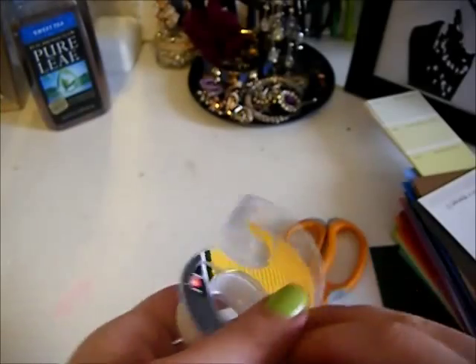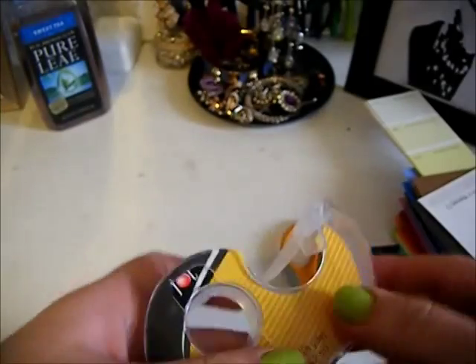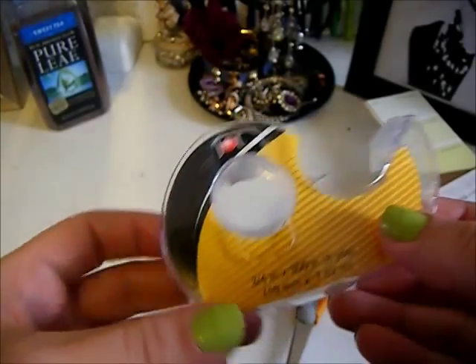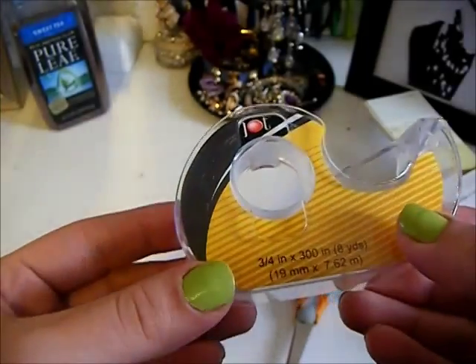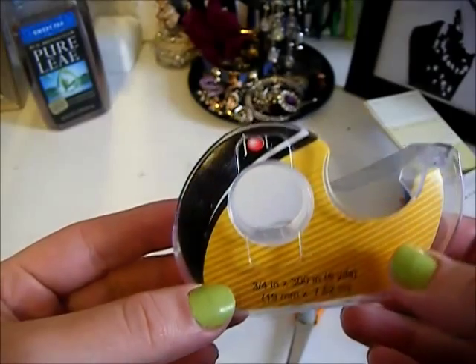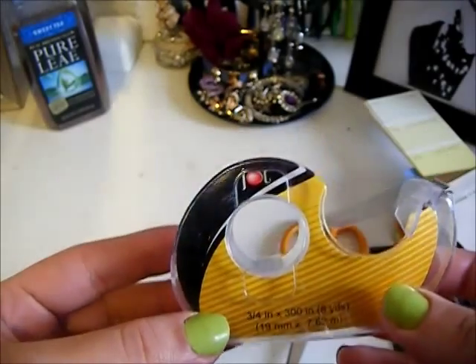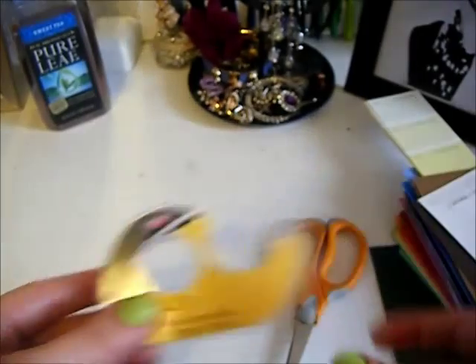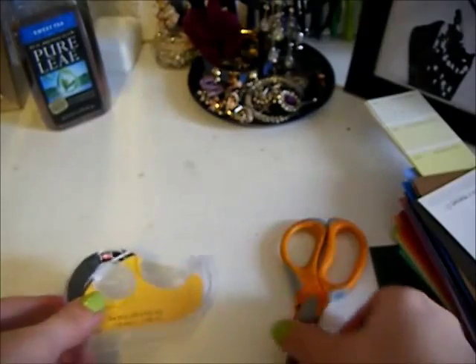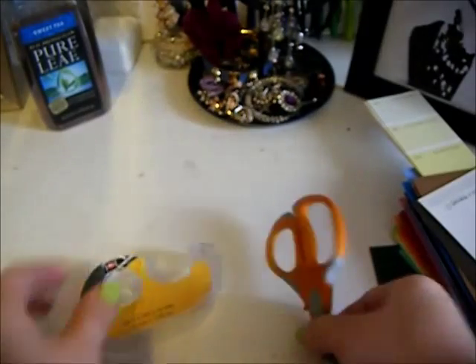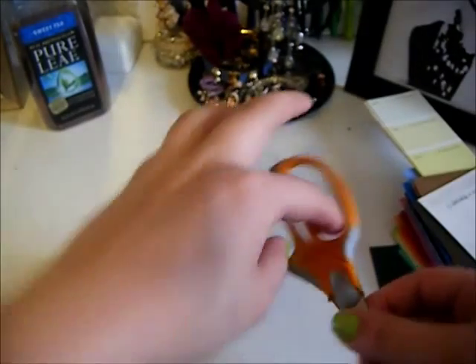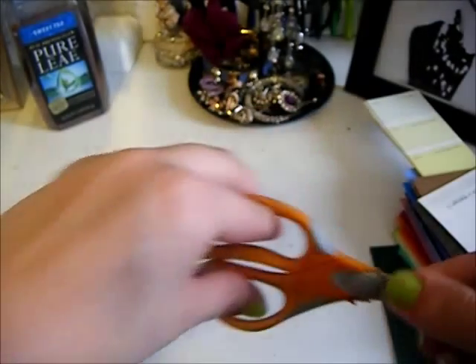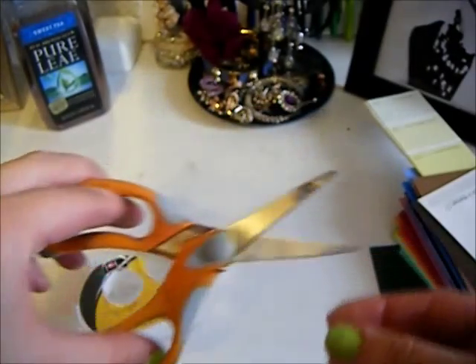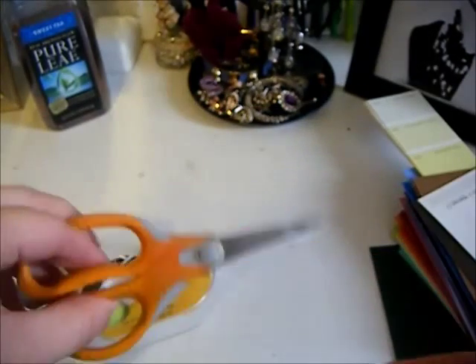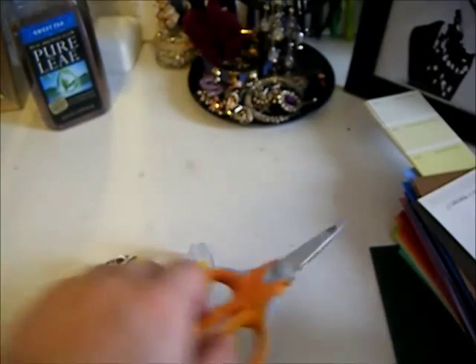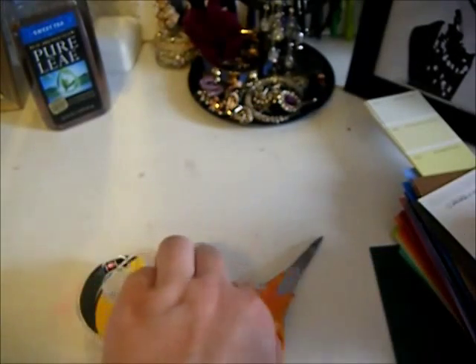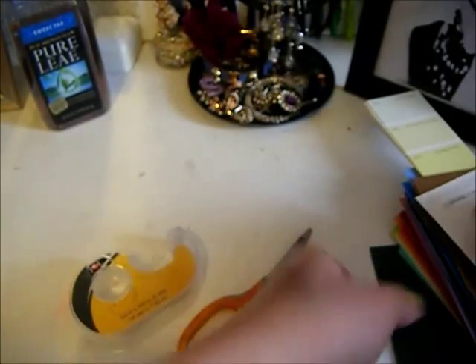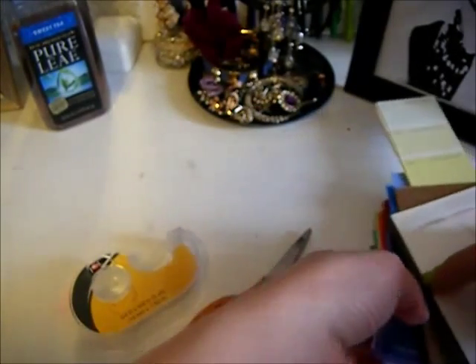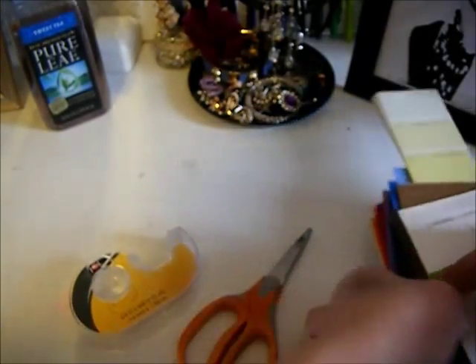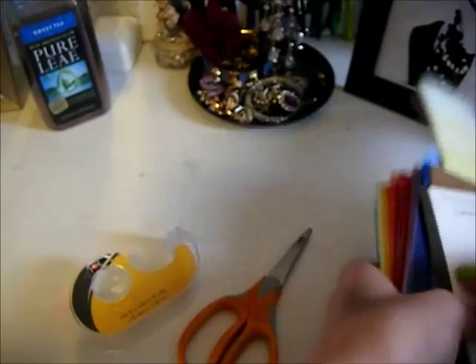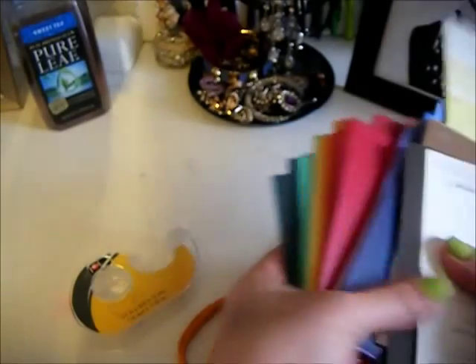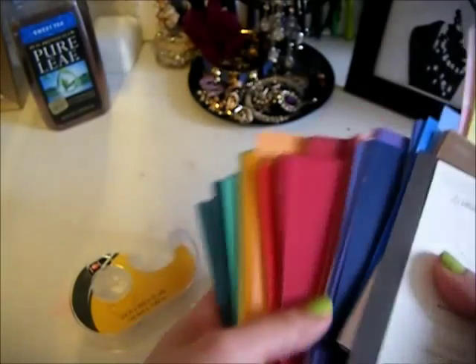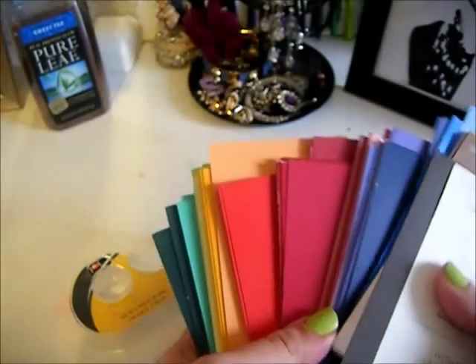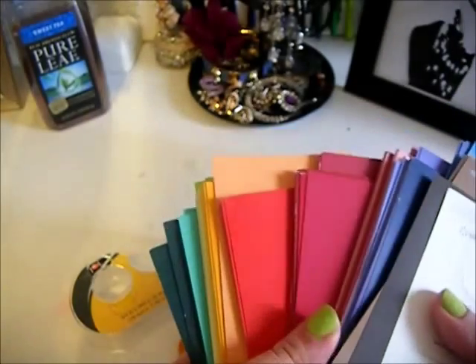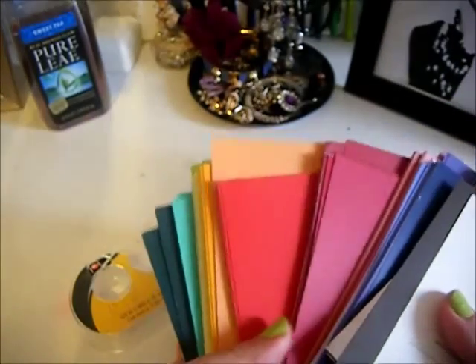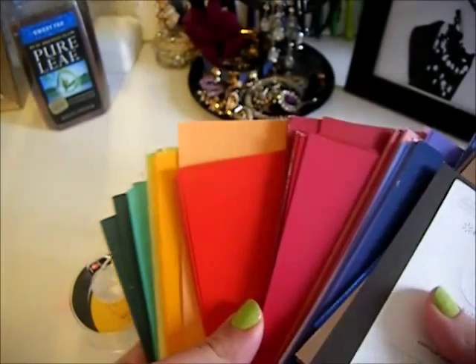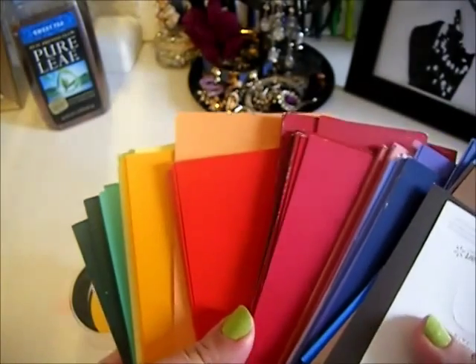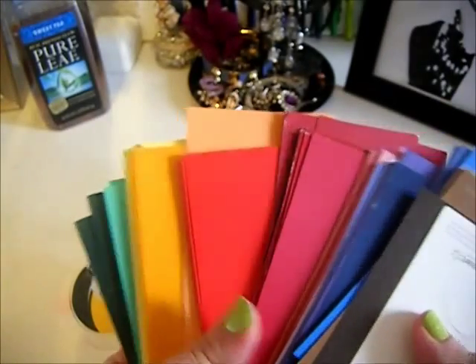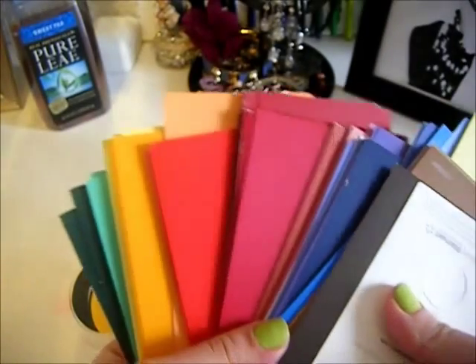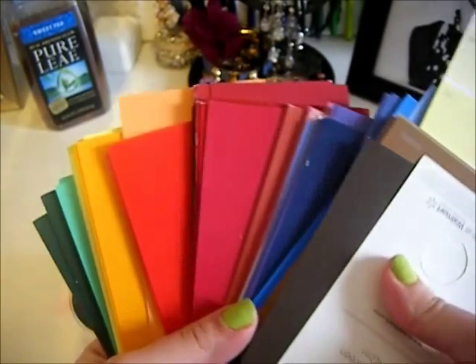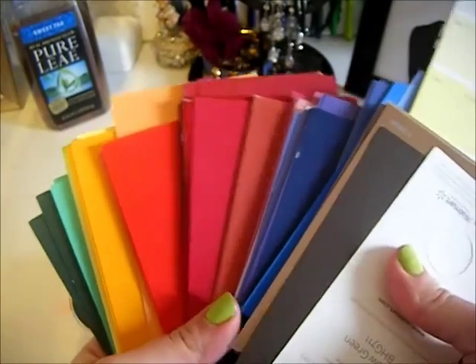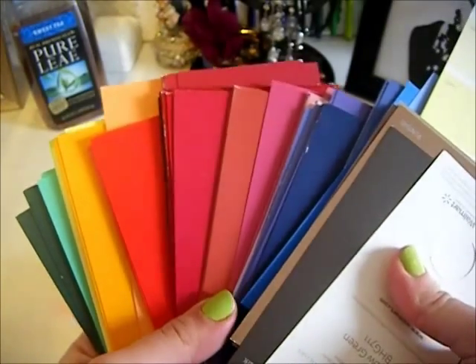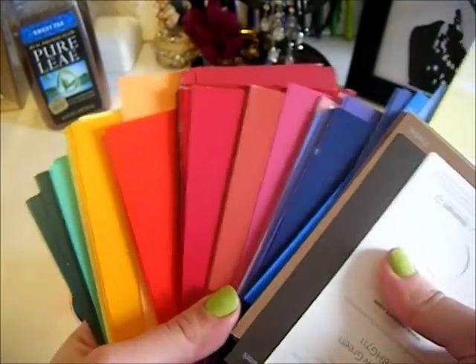First we're going to need double sided tape, scissors, and paint samples that you can find at any store that sells paint — and they're free.